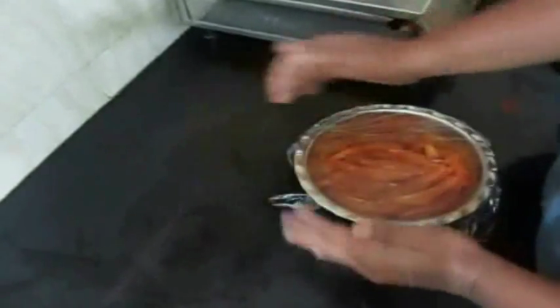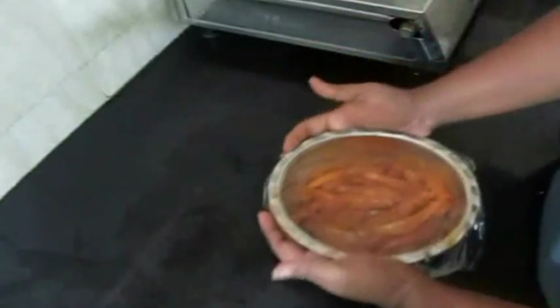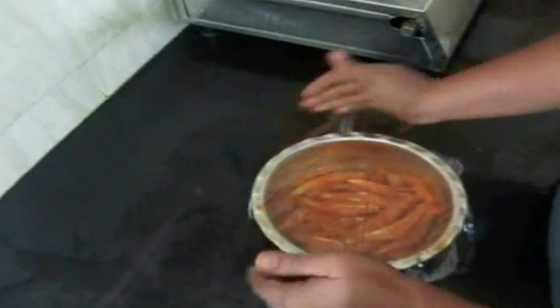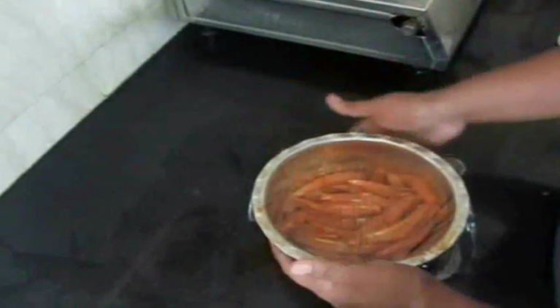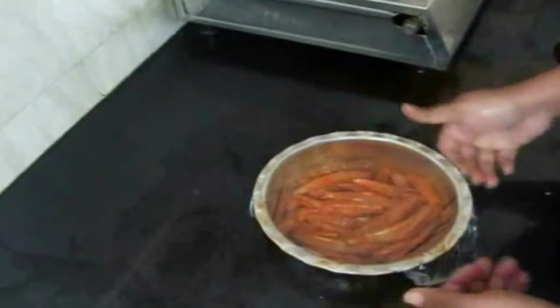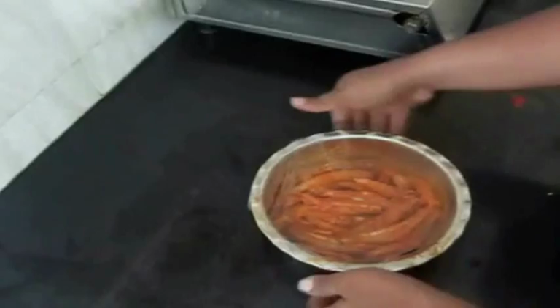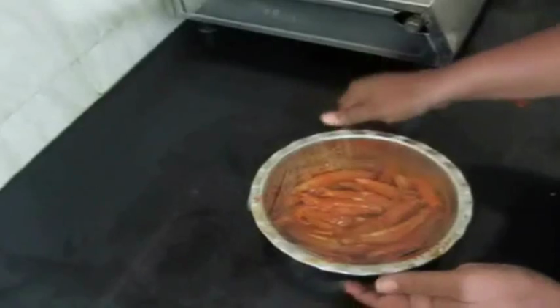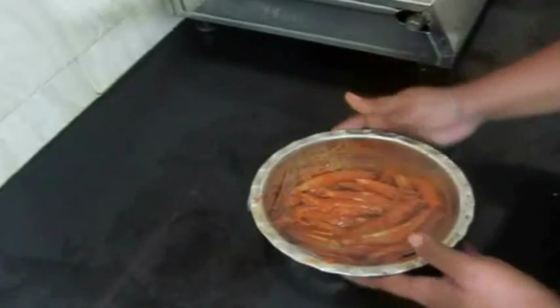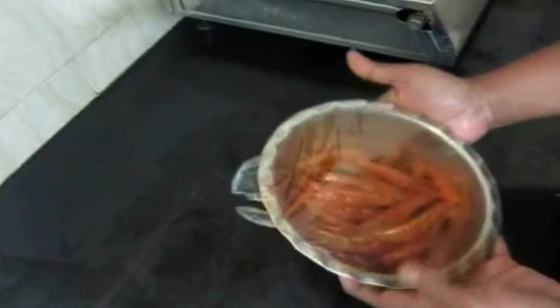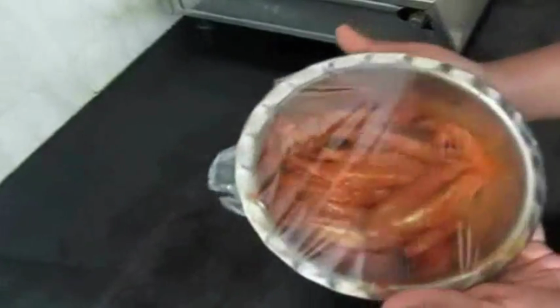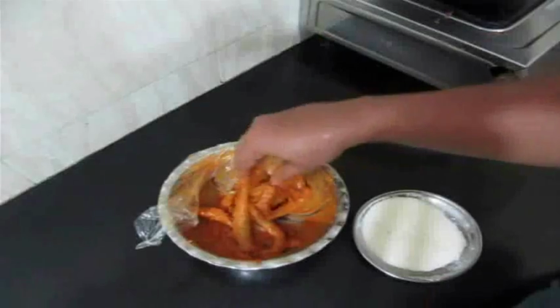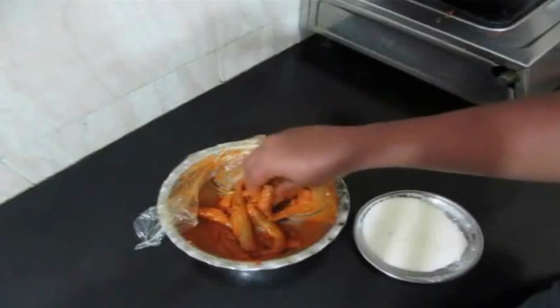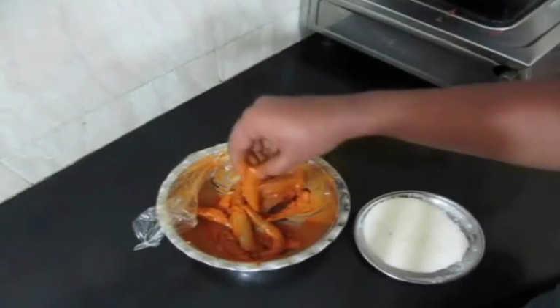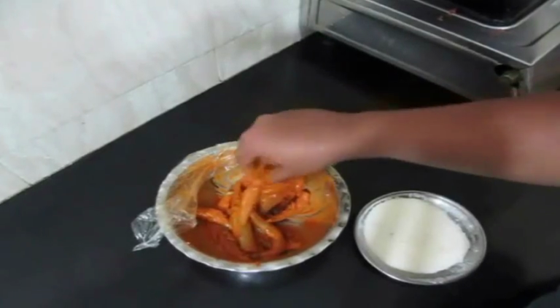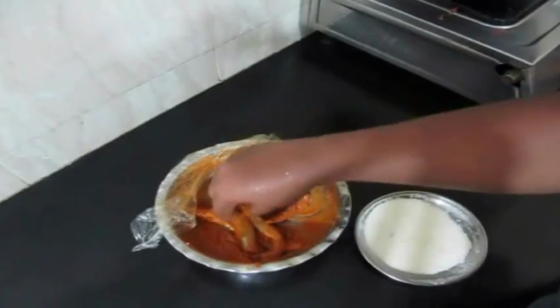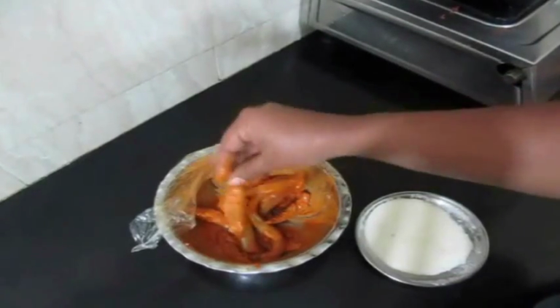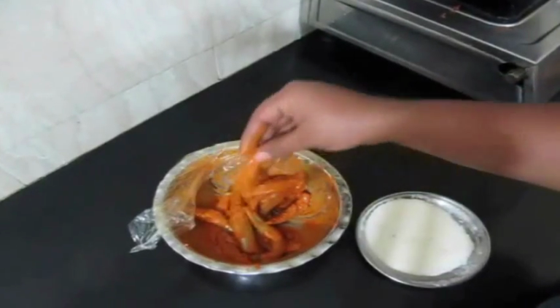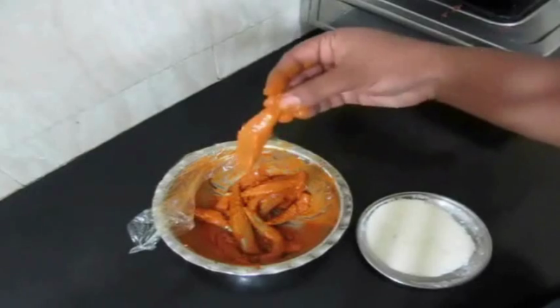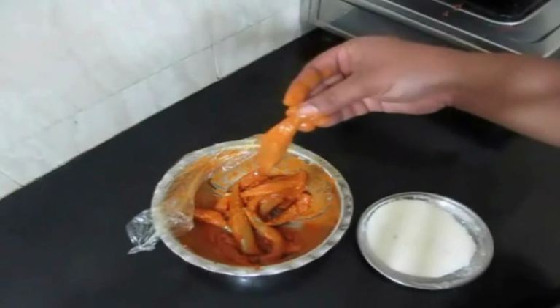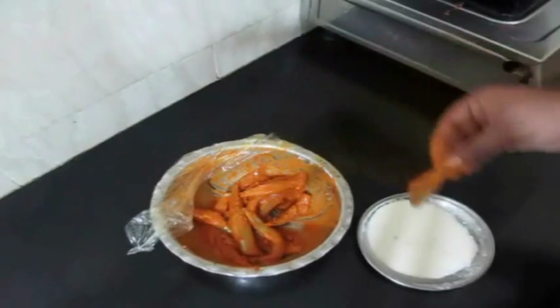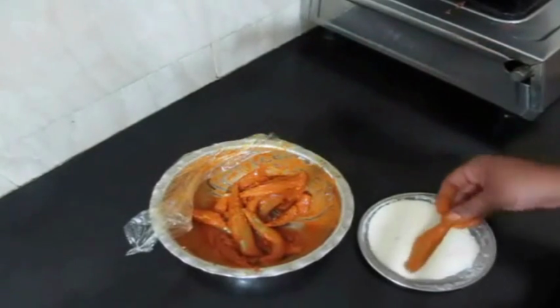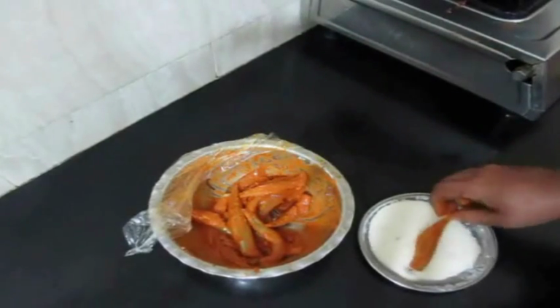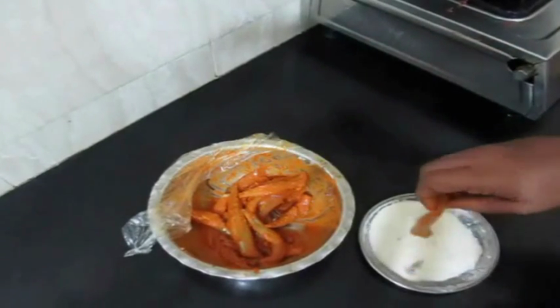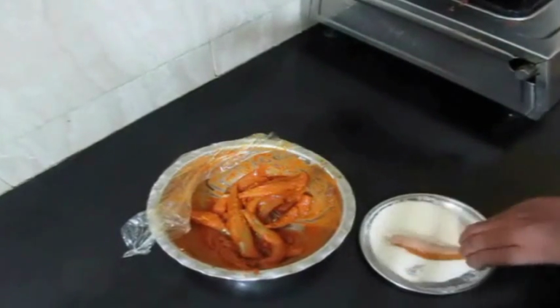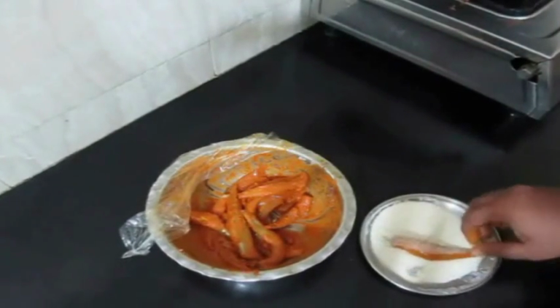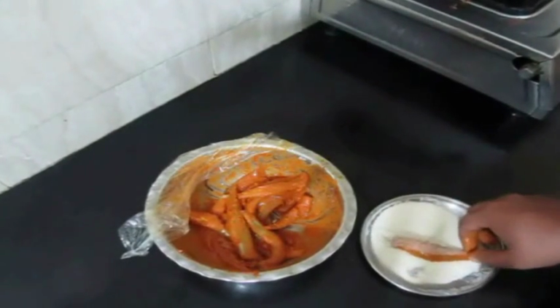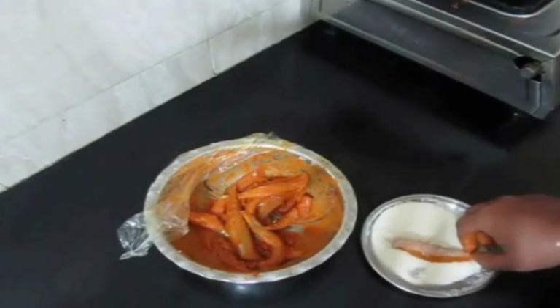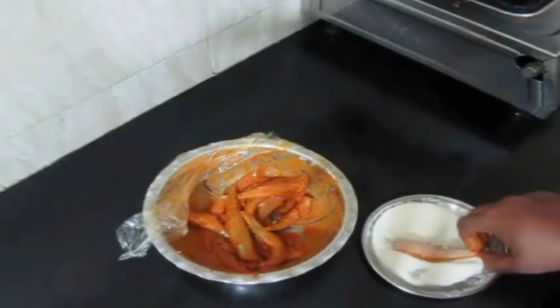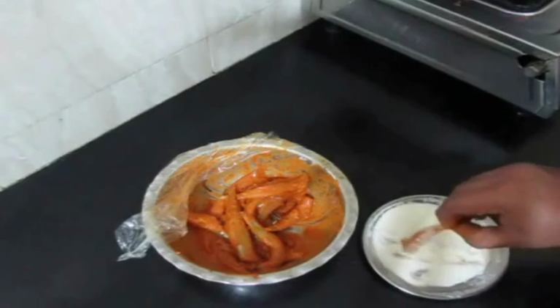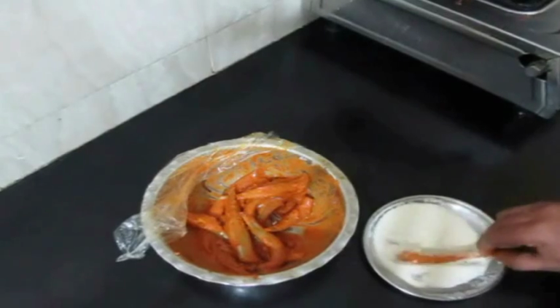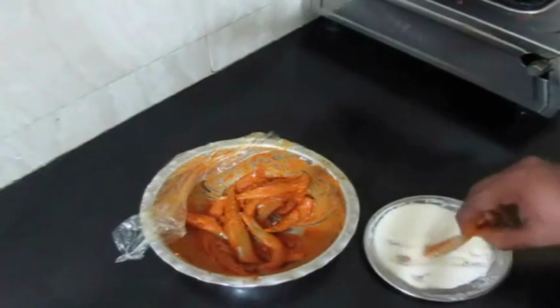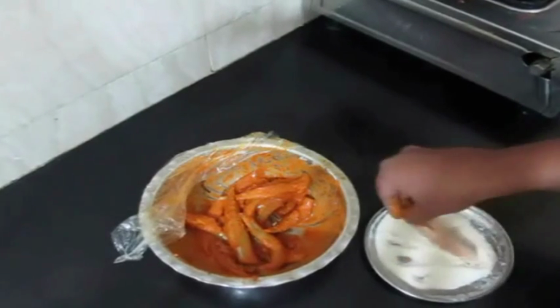I've gone ahead and placed cling film over the bowl and I'll allow the anchovies to marinate for about an hour's time. That's more than enough since it's a very tiny fish — it will marinate in no time. Then I'm going to dip the anchovies in some semolina and fry them in hot oil.